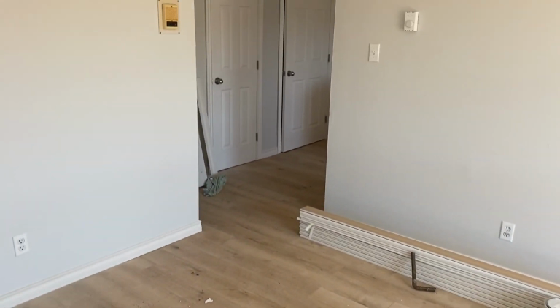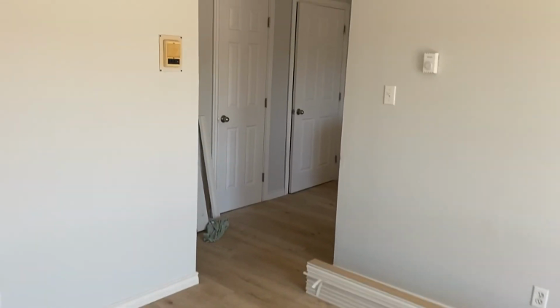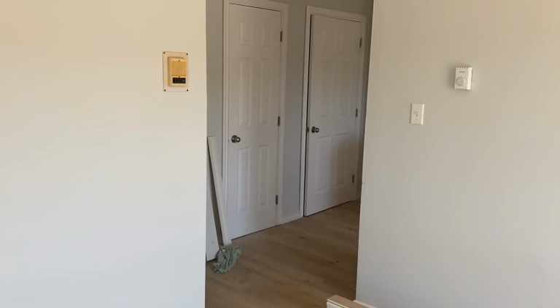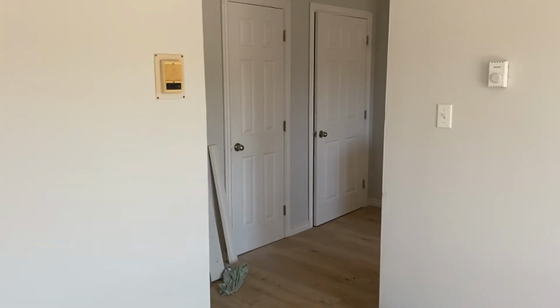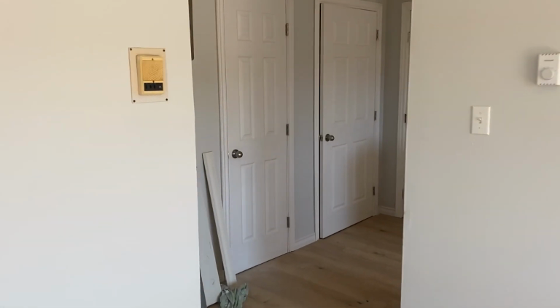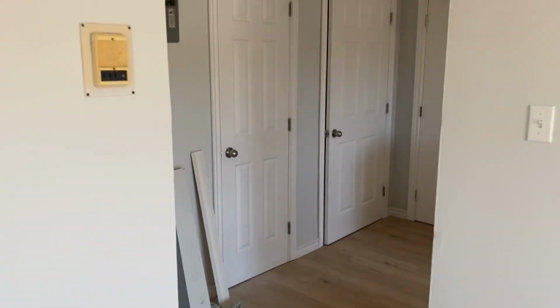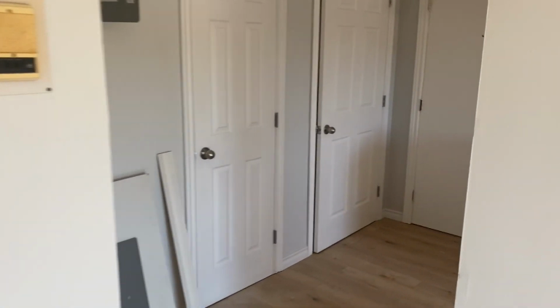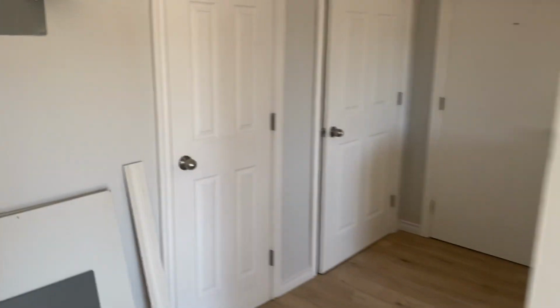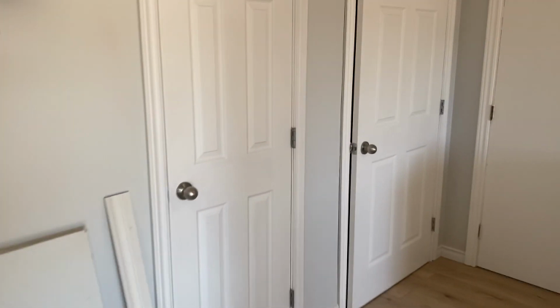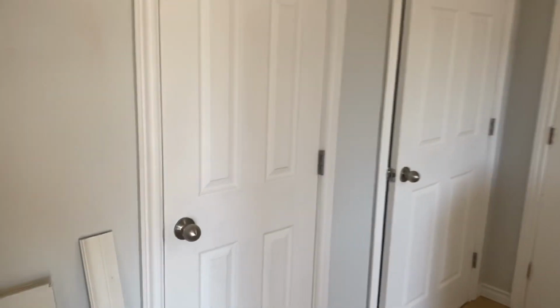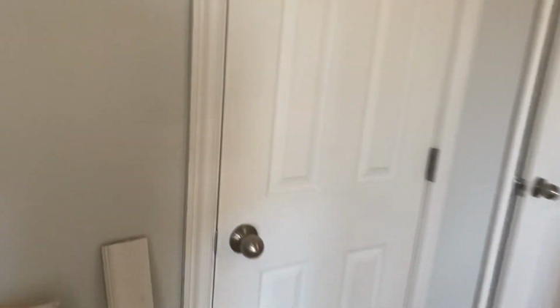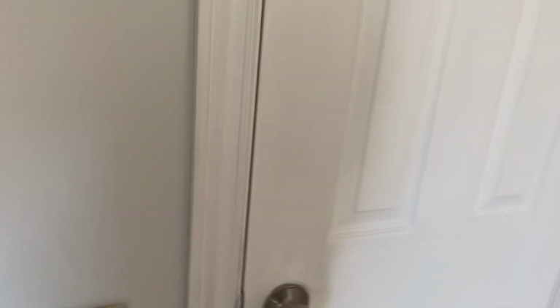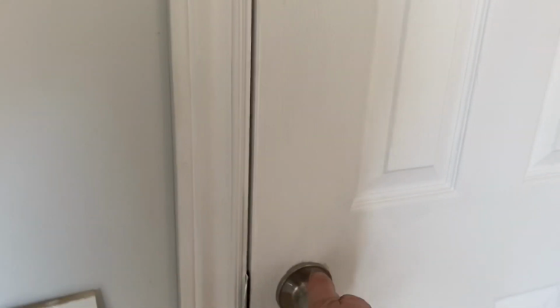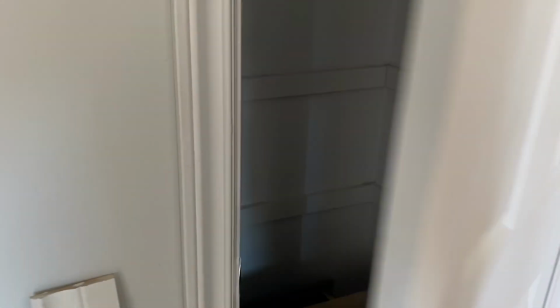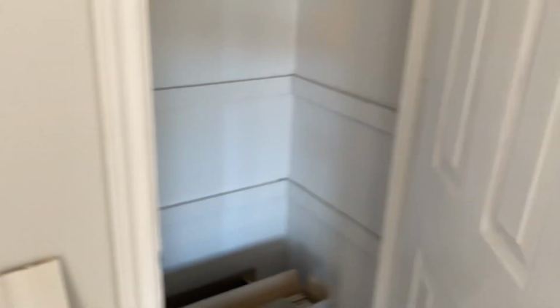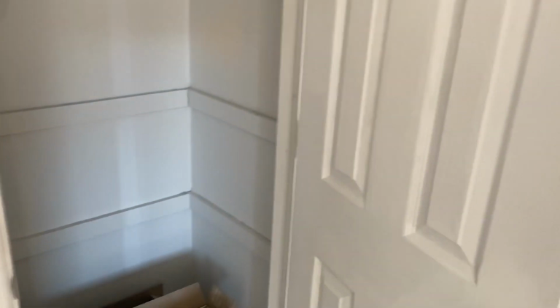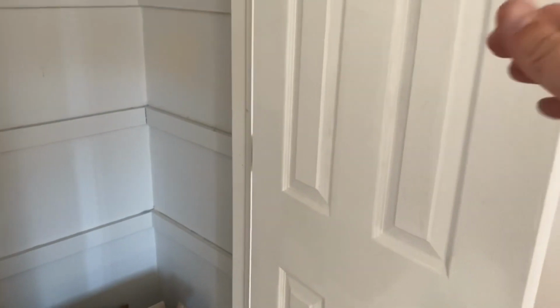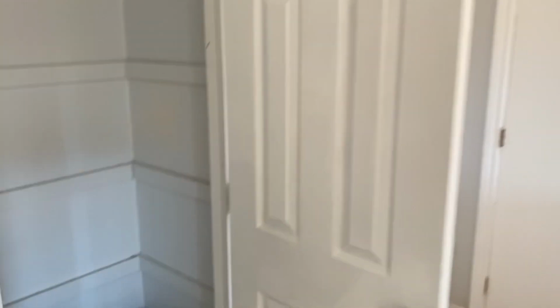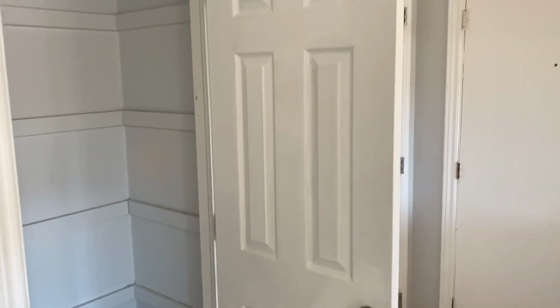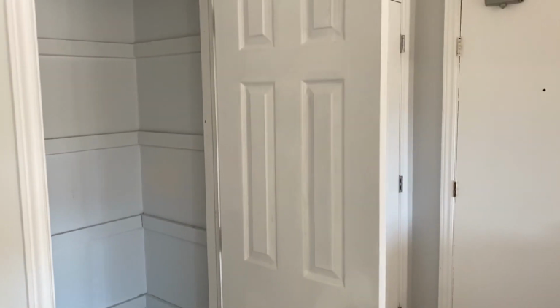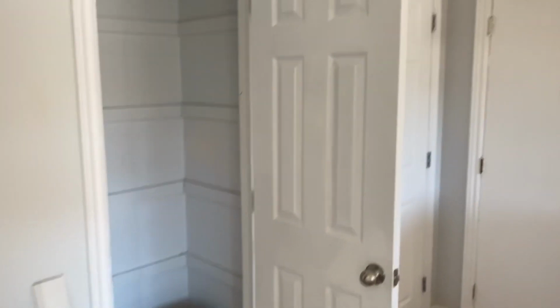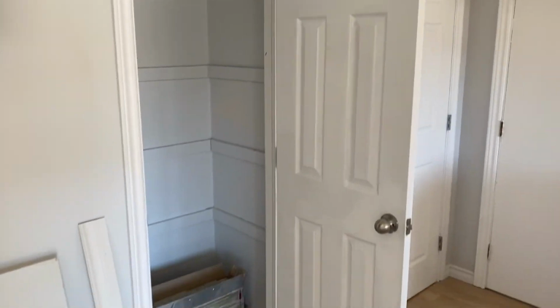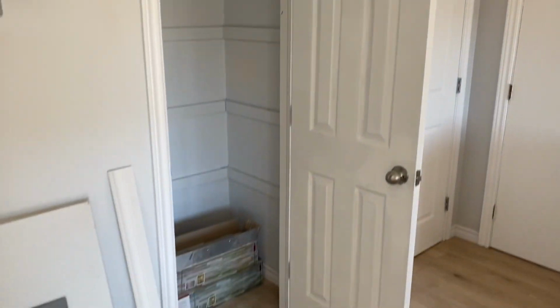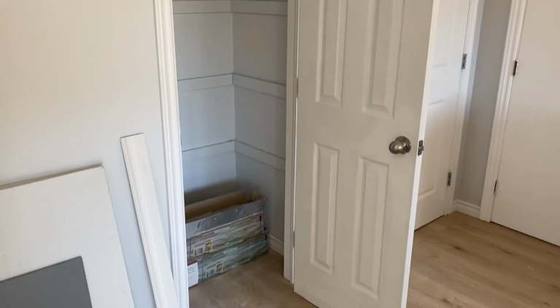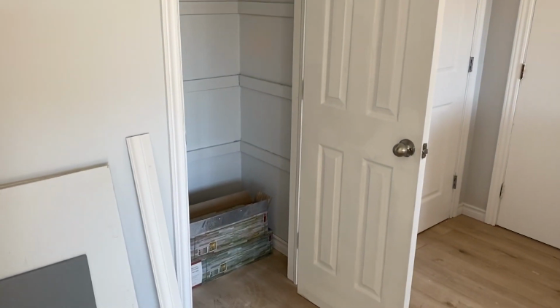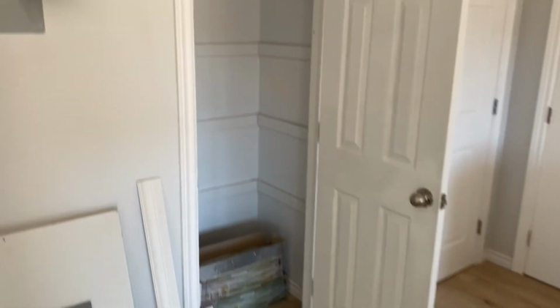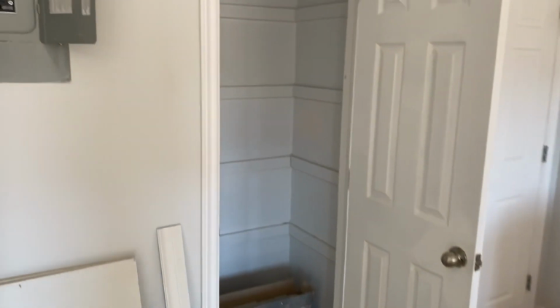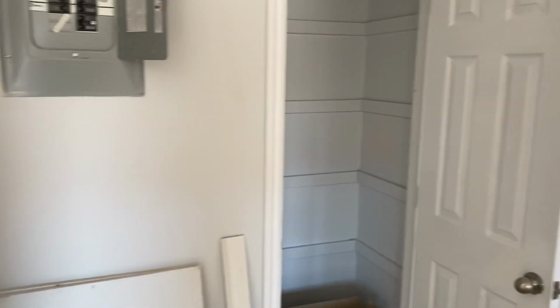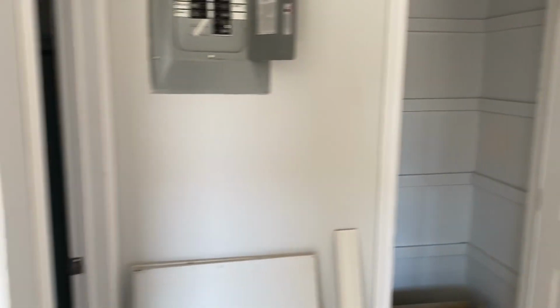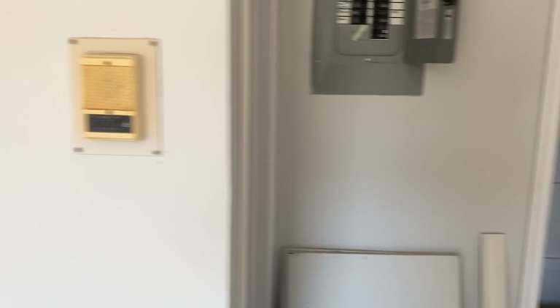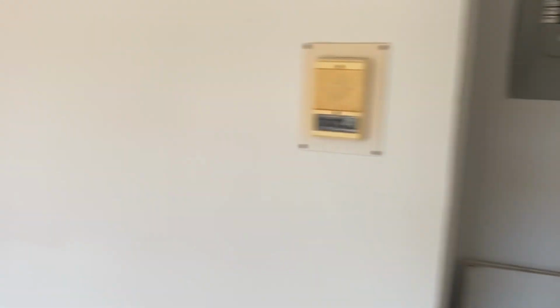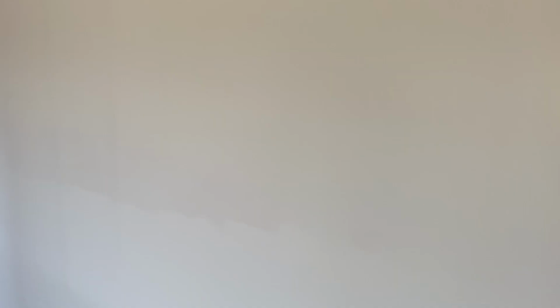One thing you should notice is that we've eliminated all the bifold doors, so everything now has a regular closet door on it — which anybody who's had to fight with bifold doors in the past knows exactly what I'm talking about.